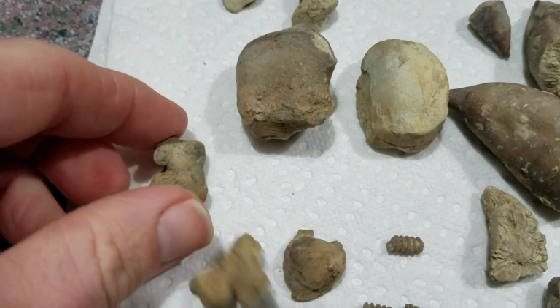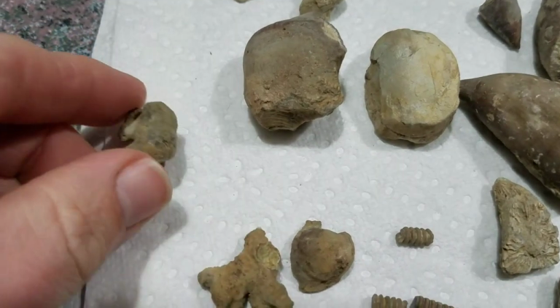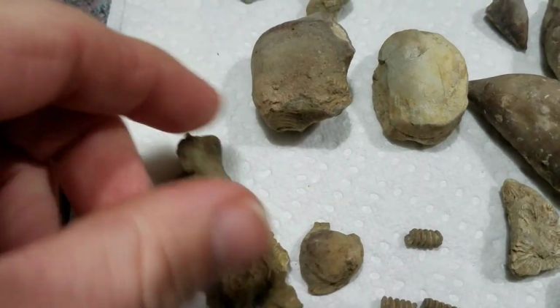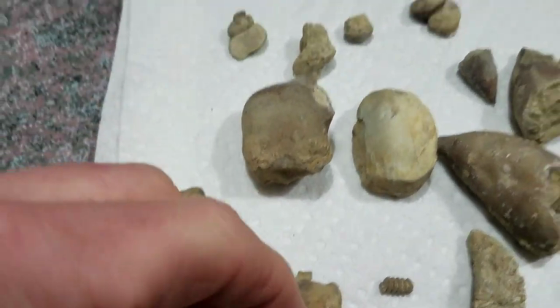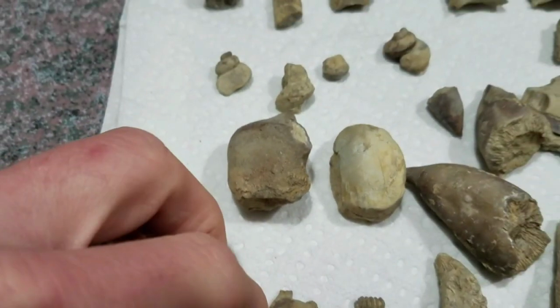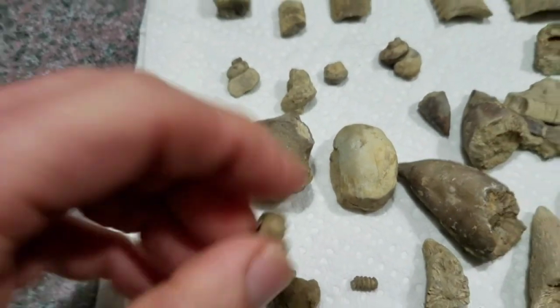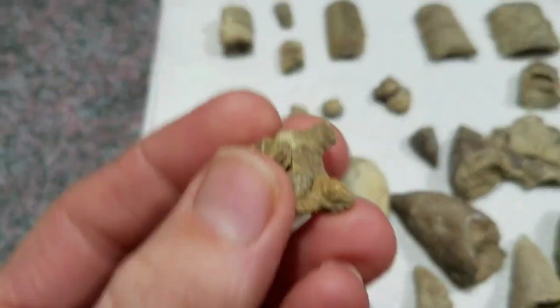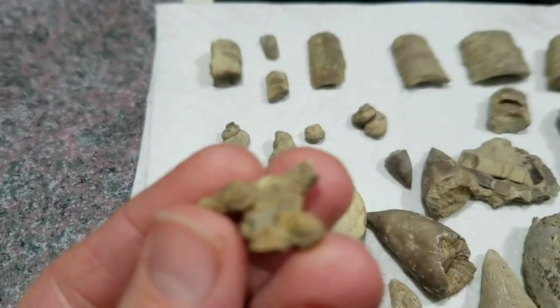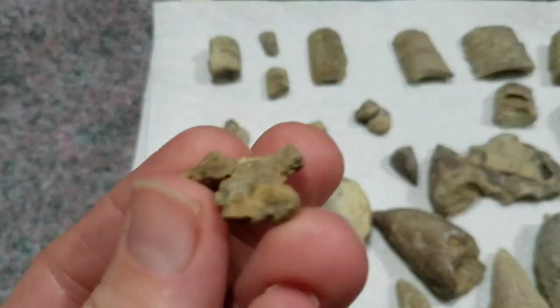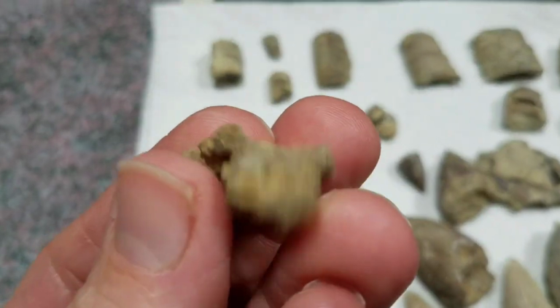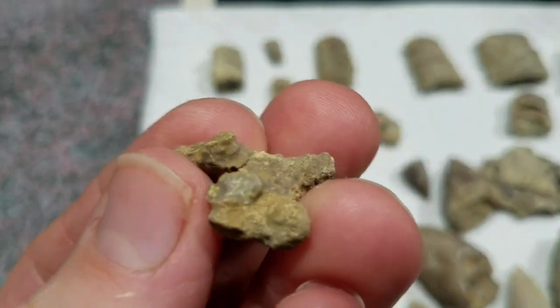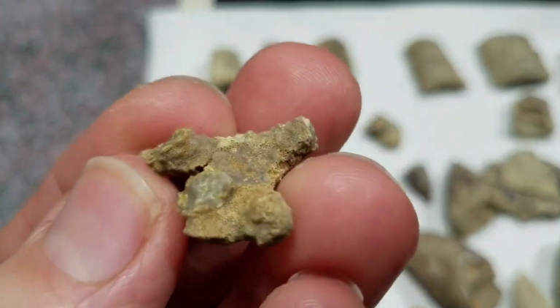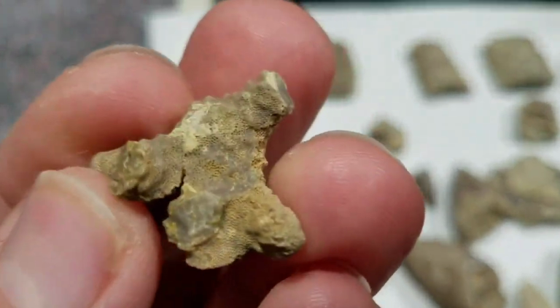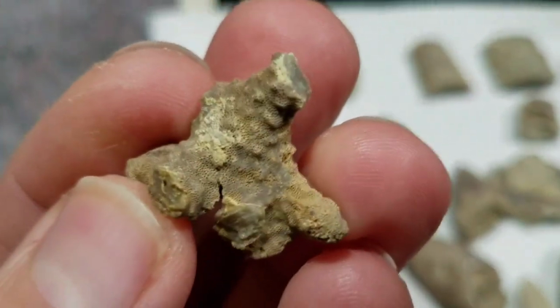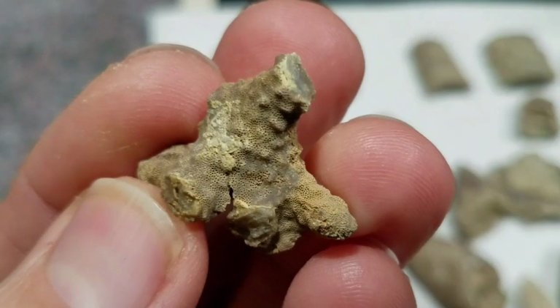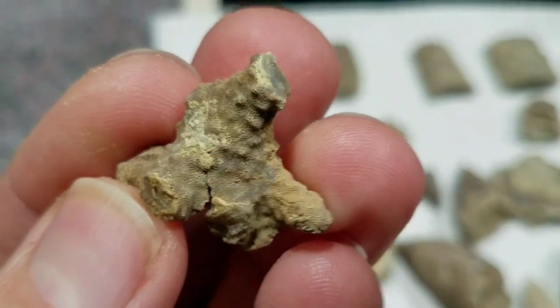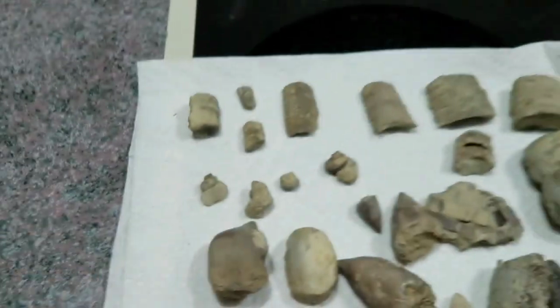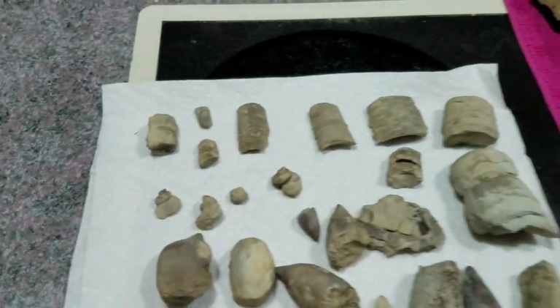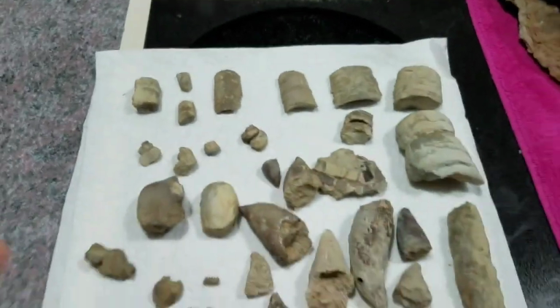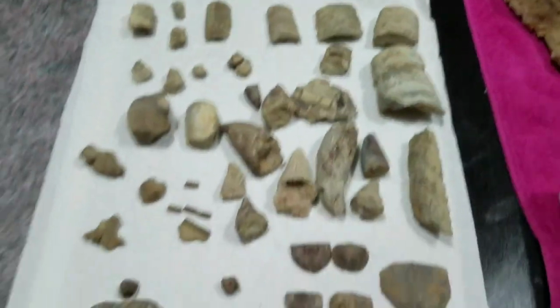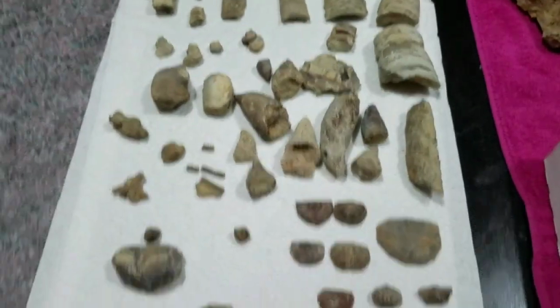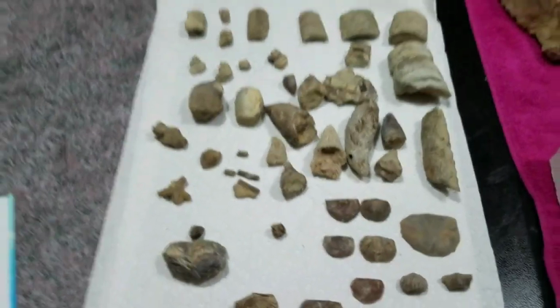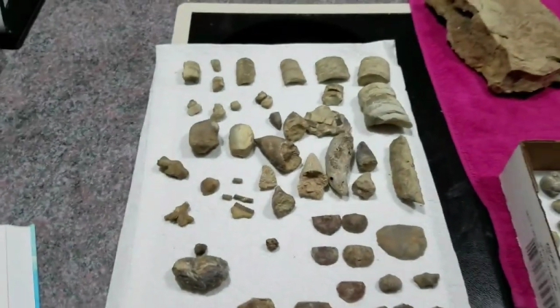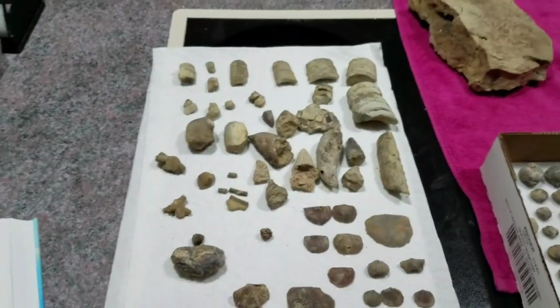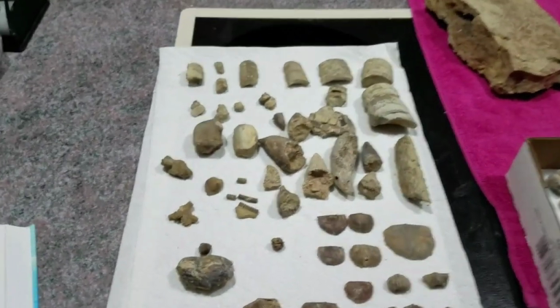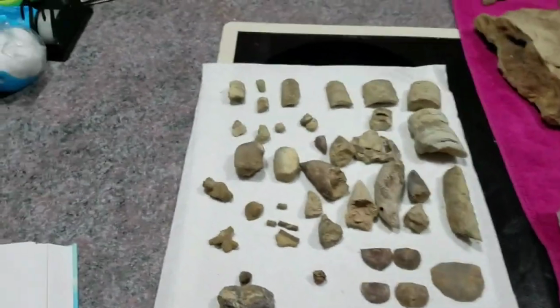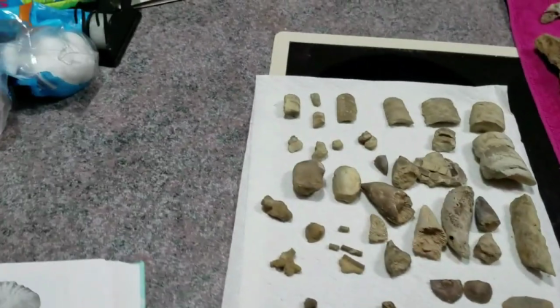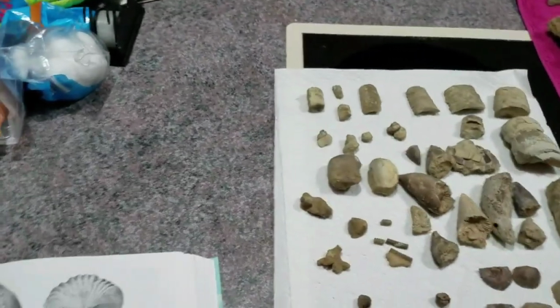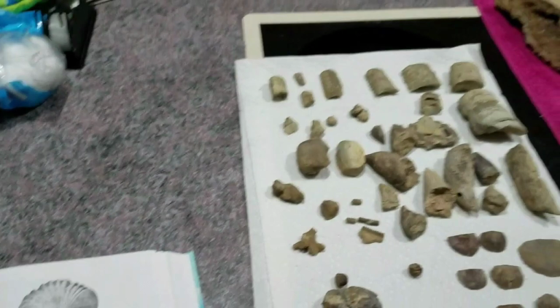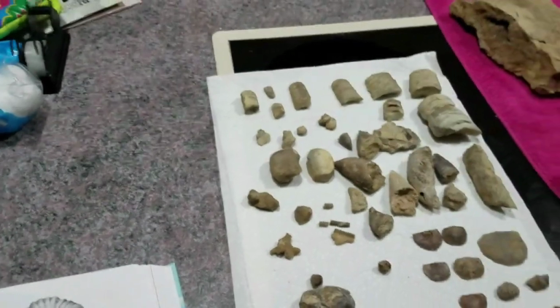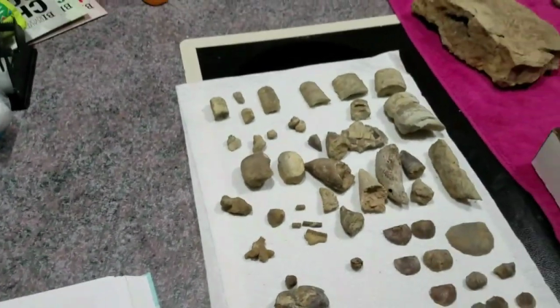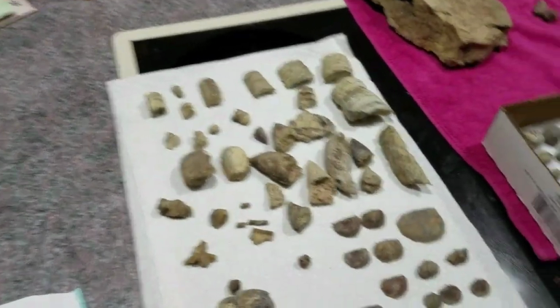Some bryozoan pieces — it's got some kind of neat texture on it. Oh, that's Poppy — she's getting restless in there.